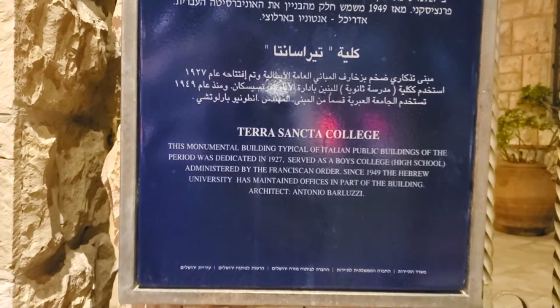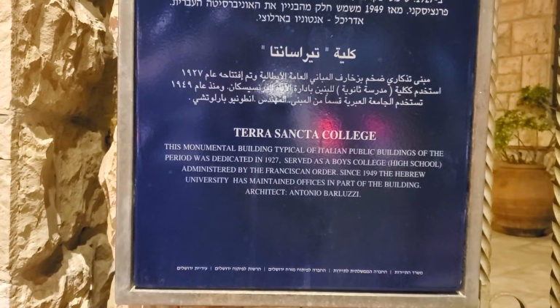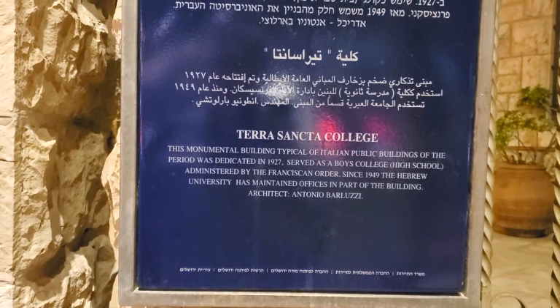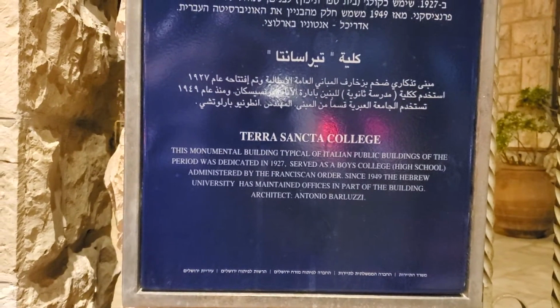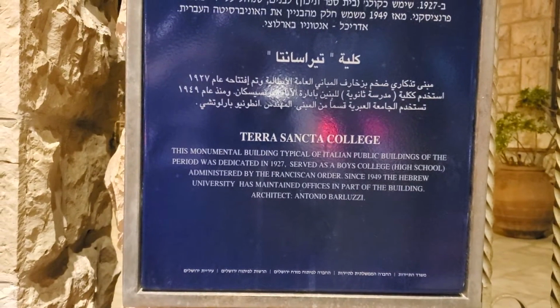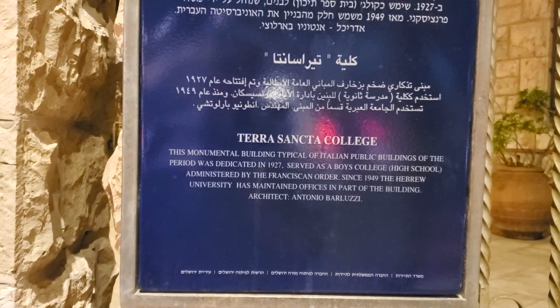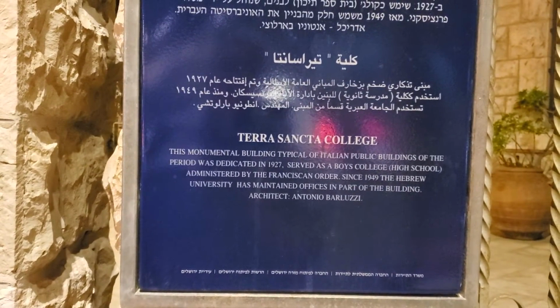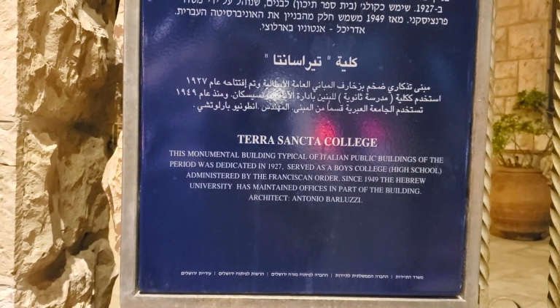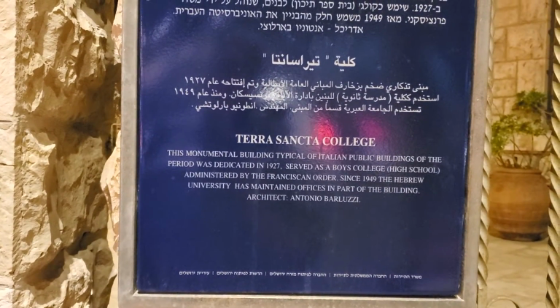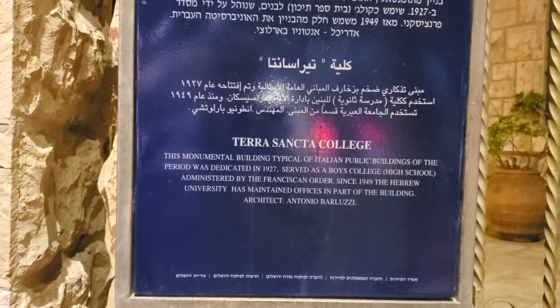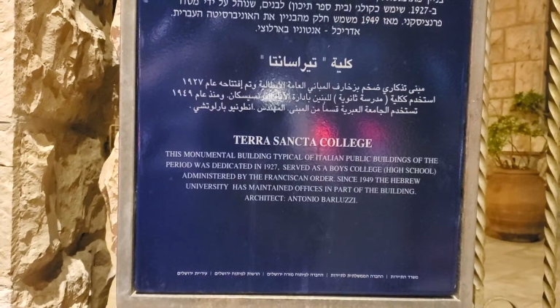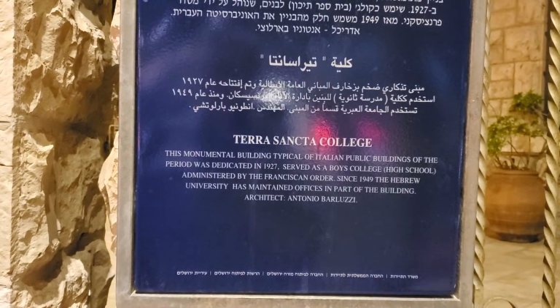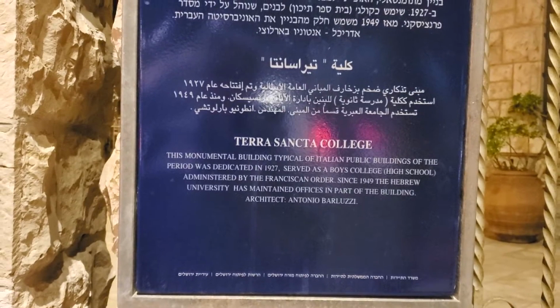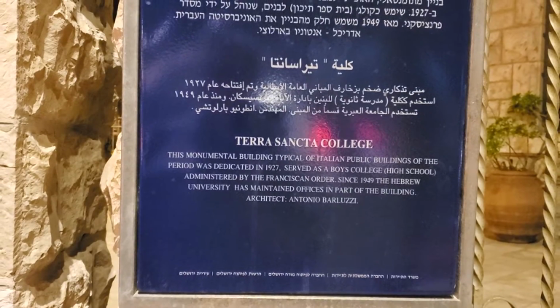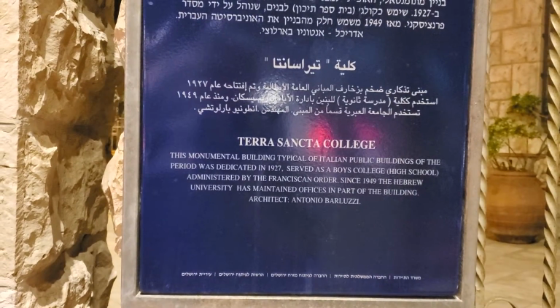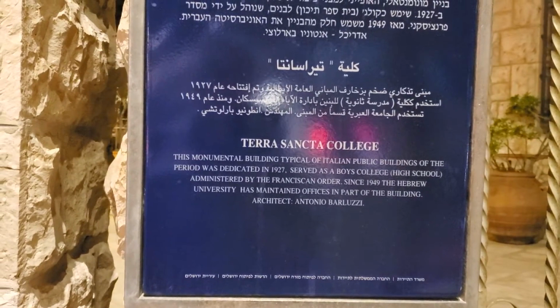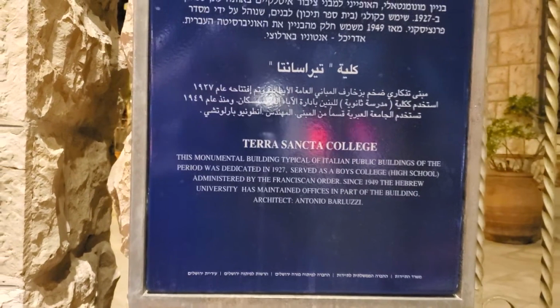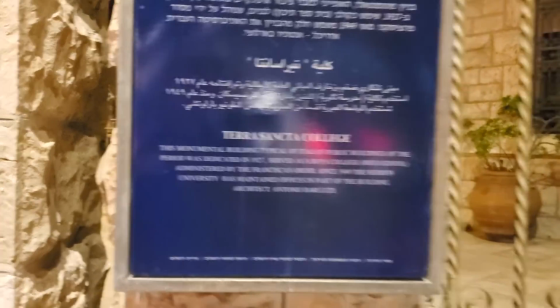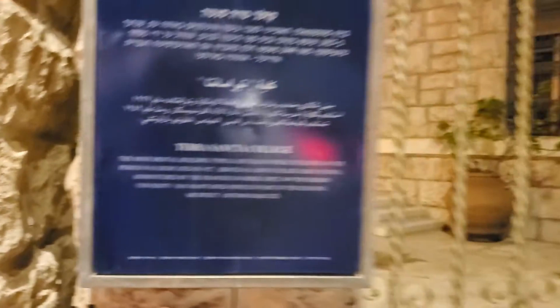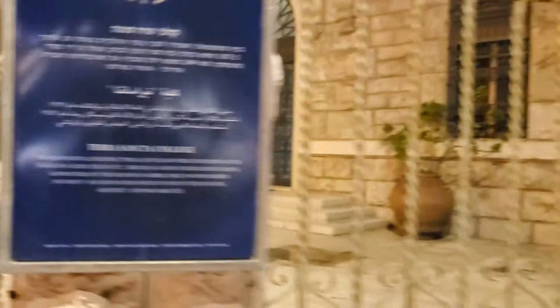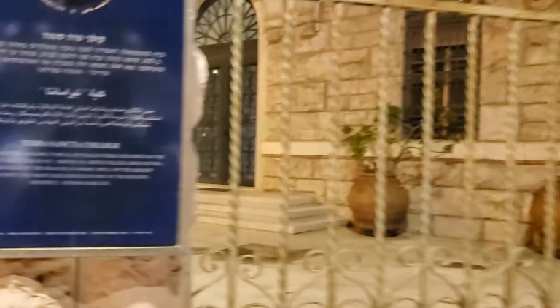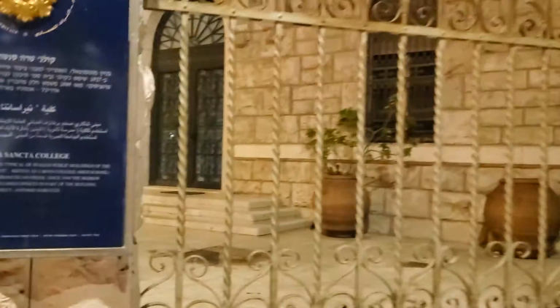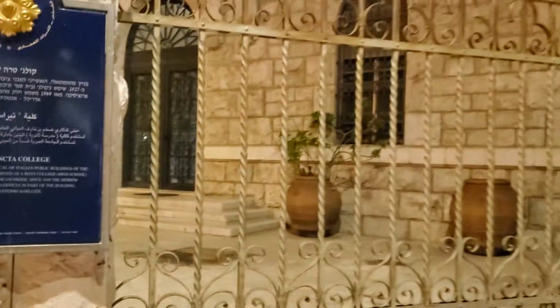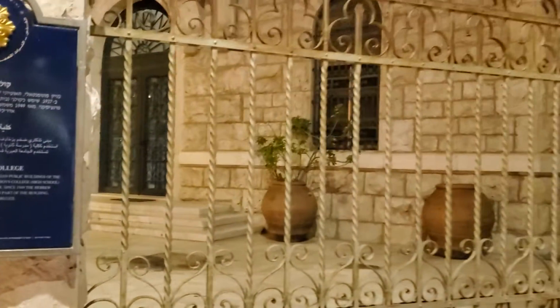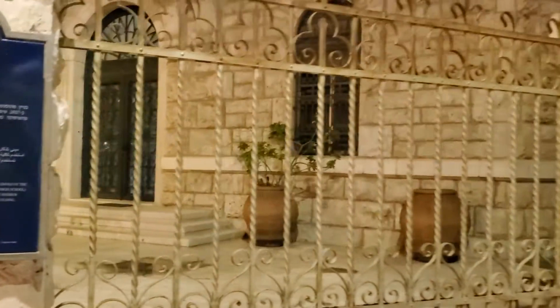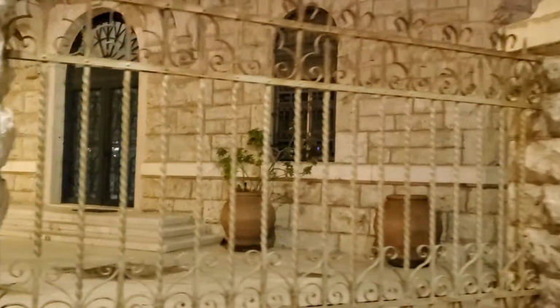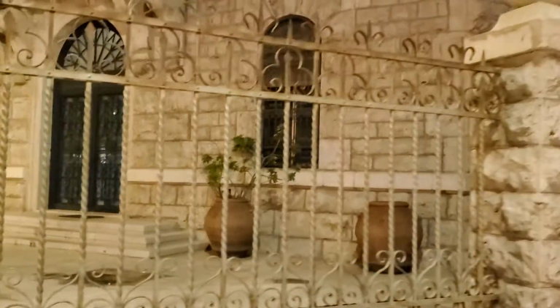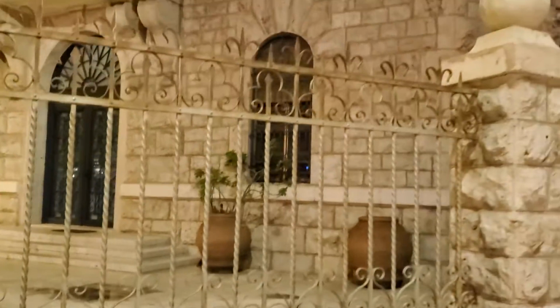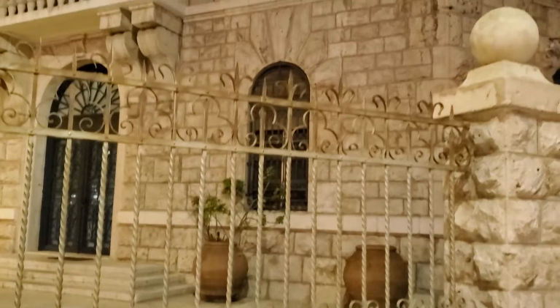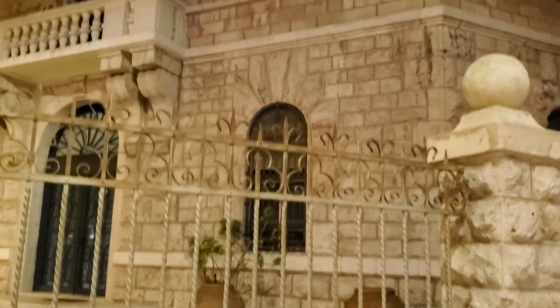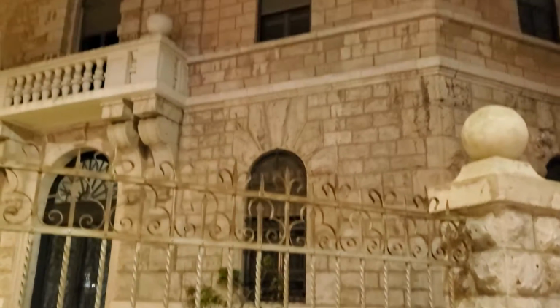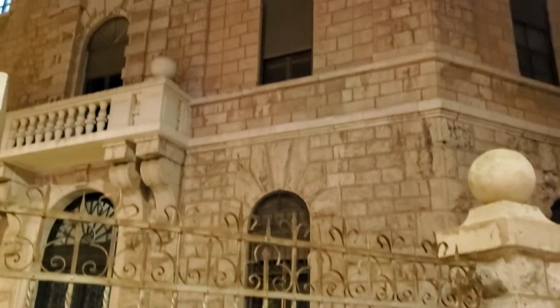The architect is Antonio Barruzzi — Antonio Barruzzi, very famous. This is an Antonio Barruzzi building.